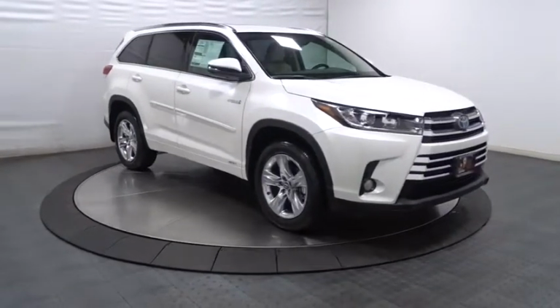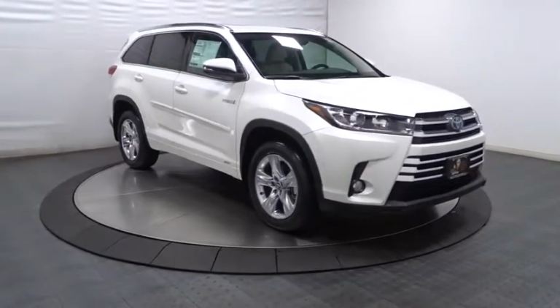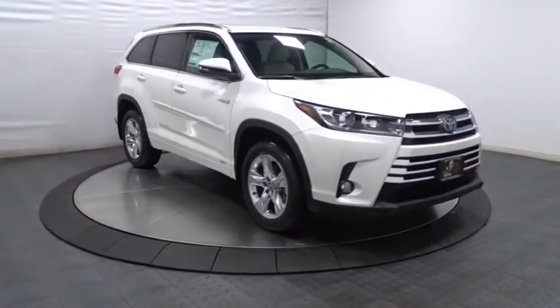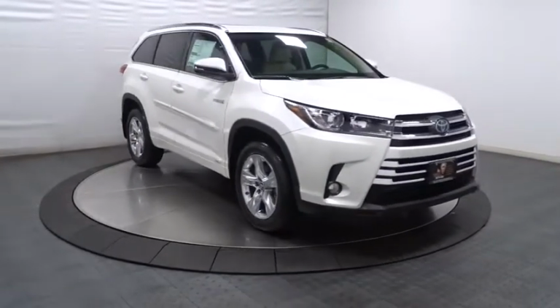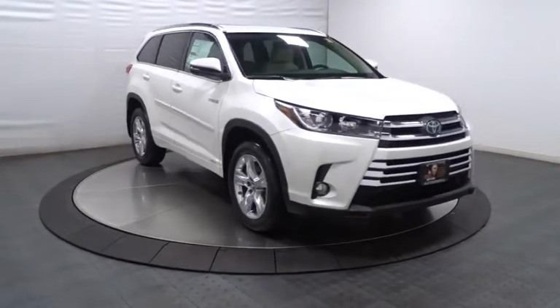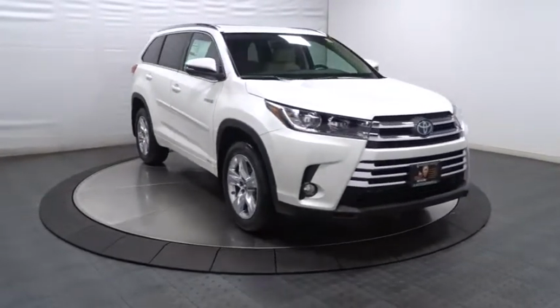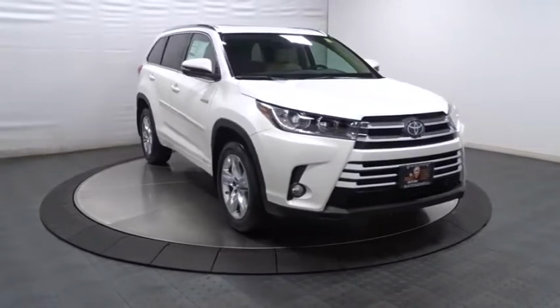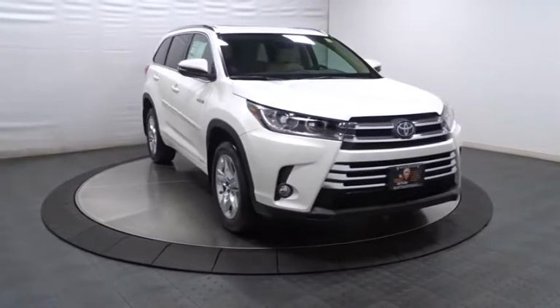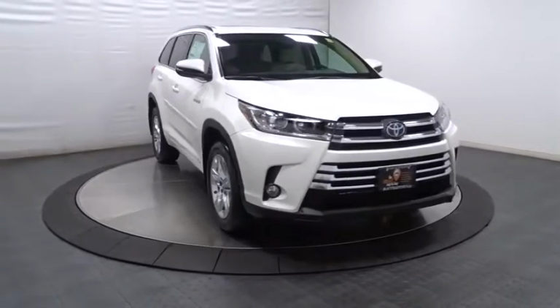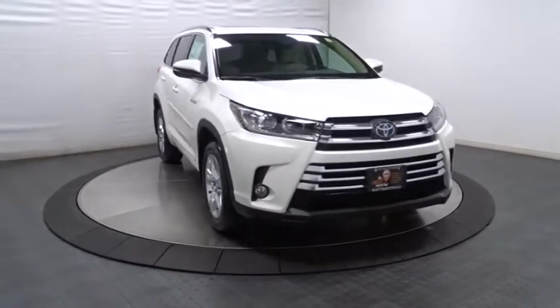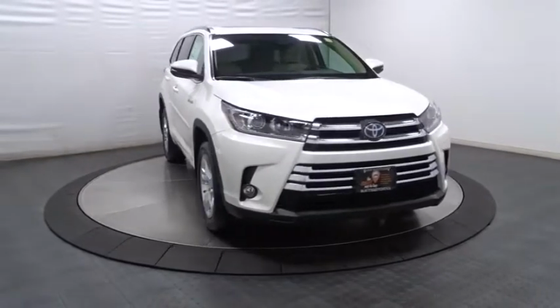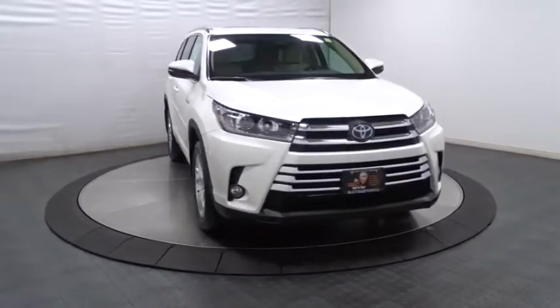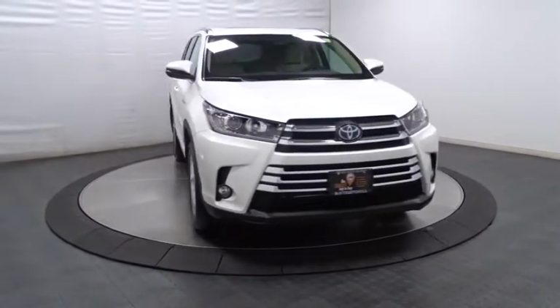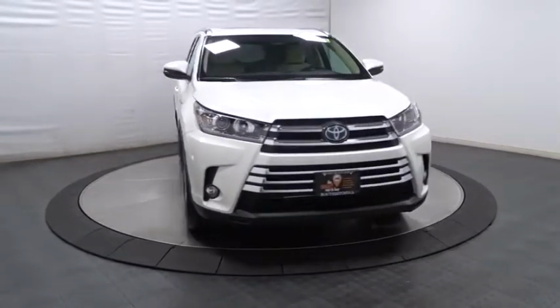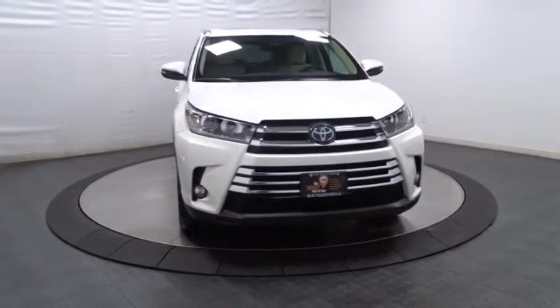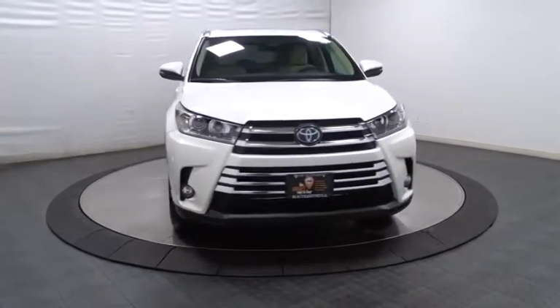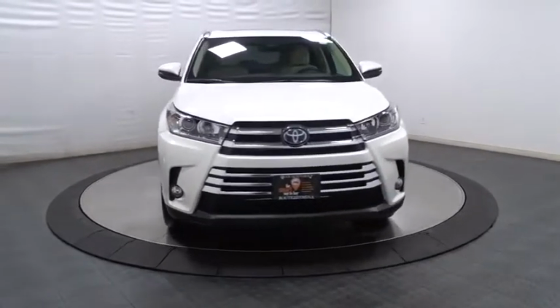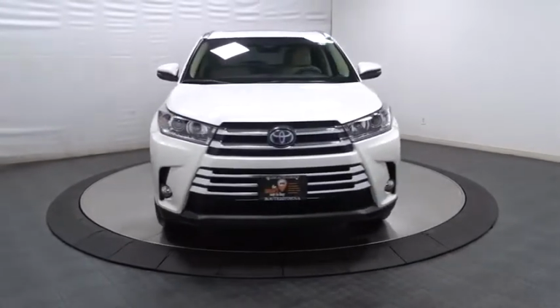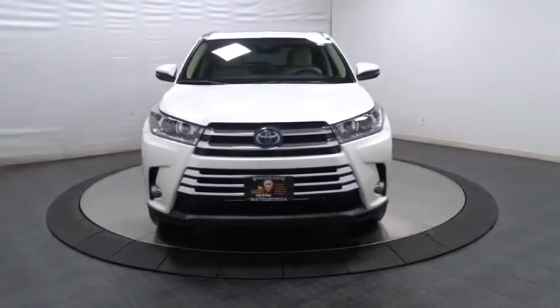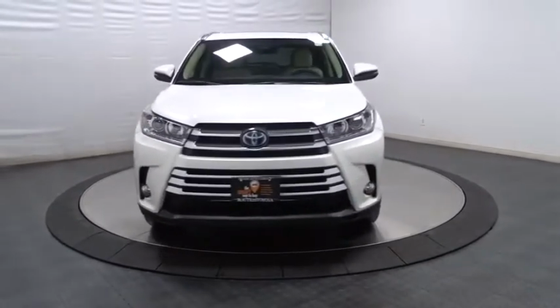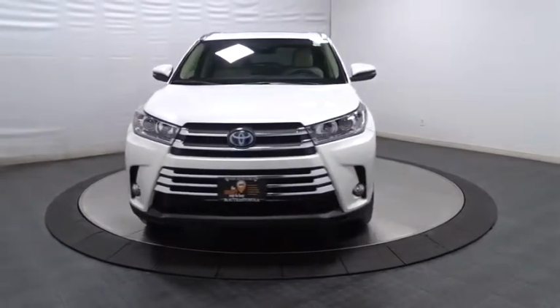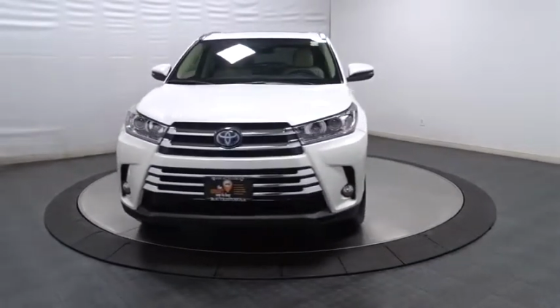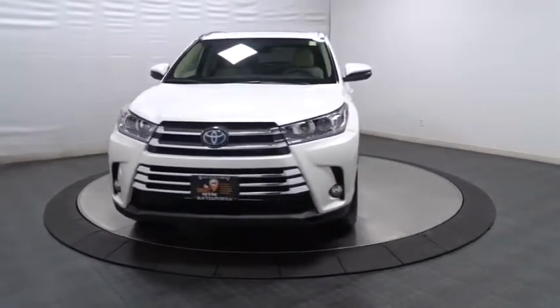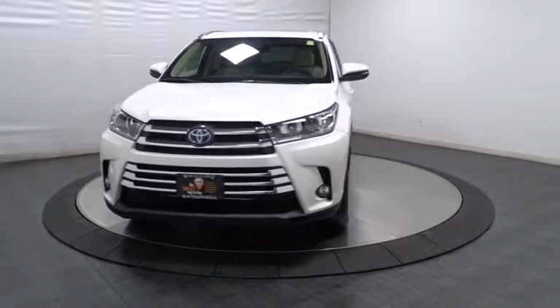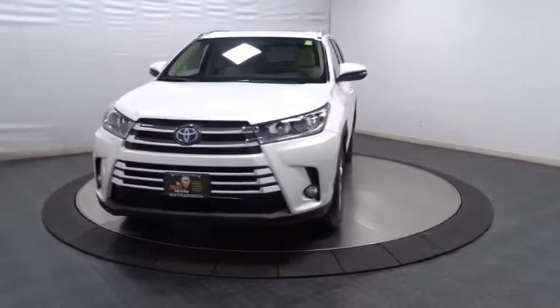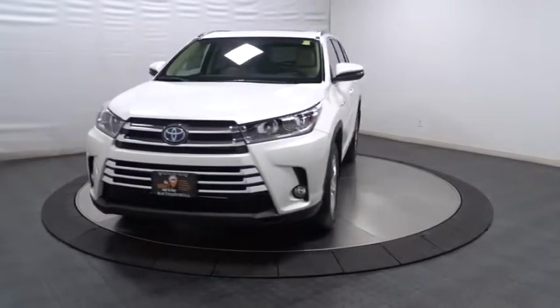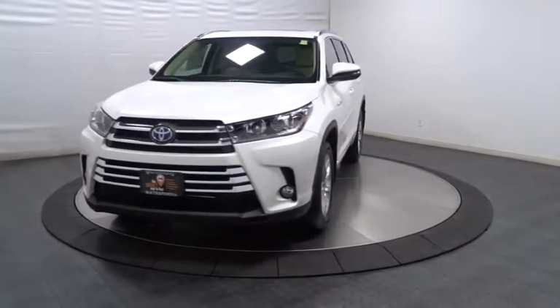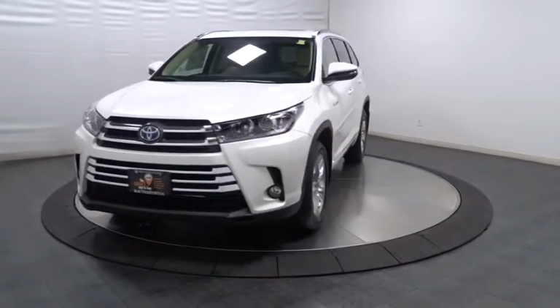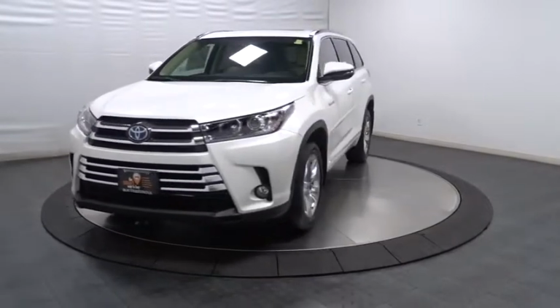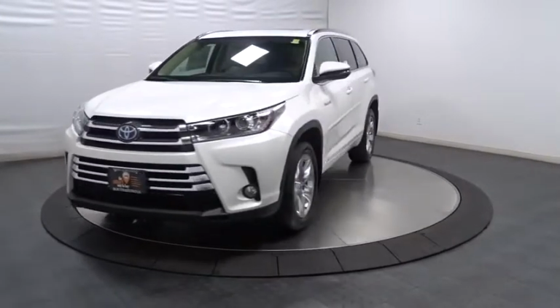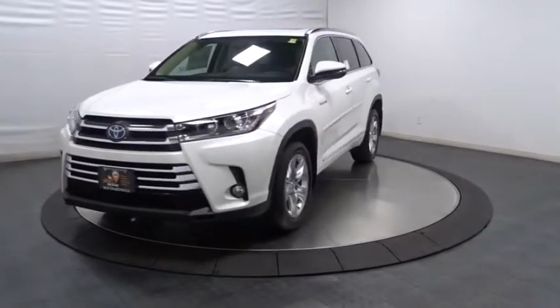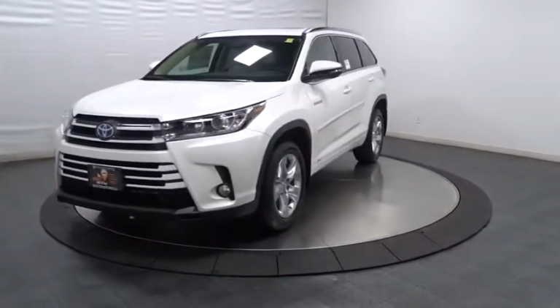brake assist, engine immobilizer, color door handles, tinted glass, splash guards, power rear window sunshade. Come take a test drive today.